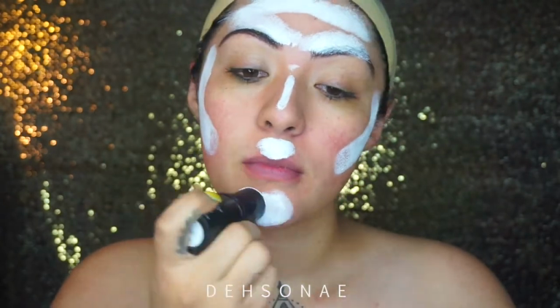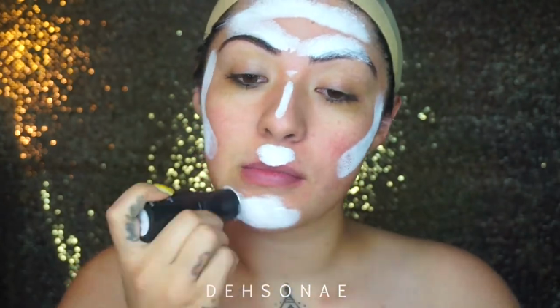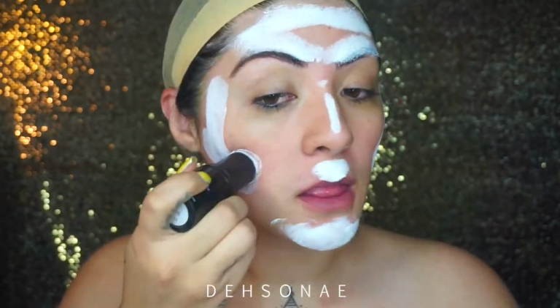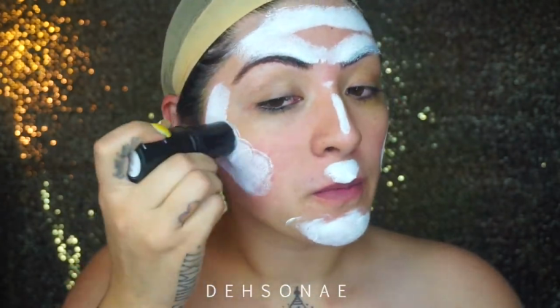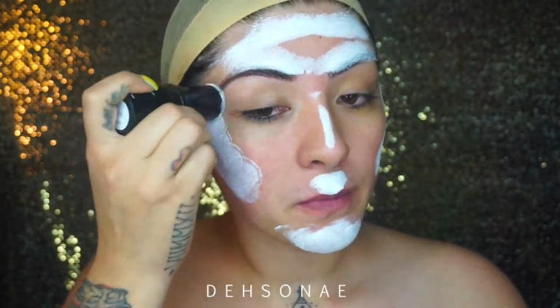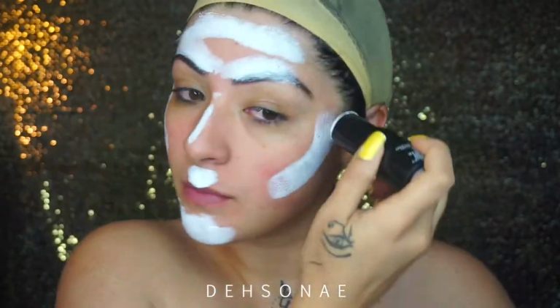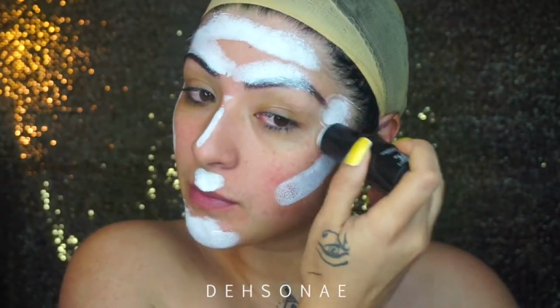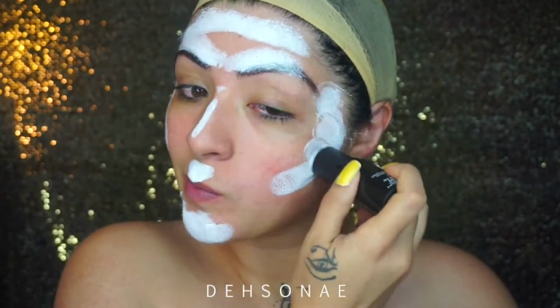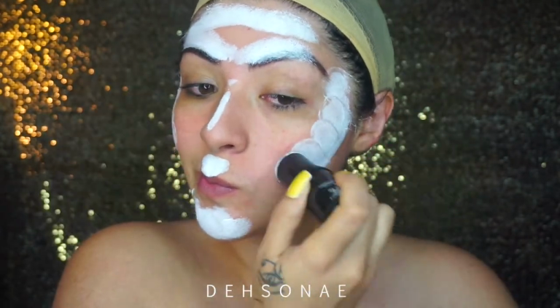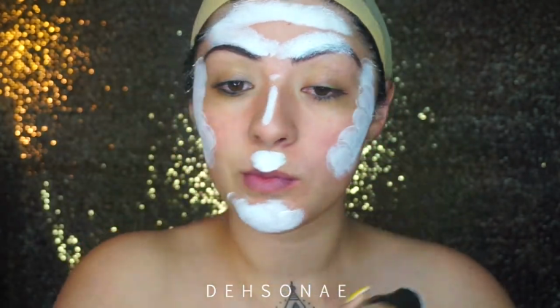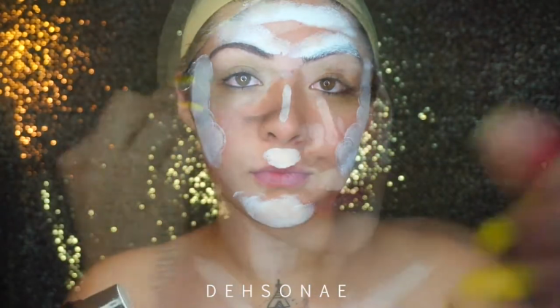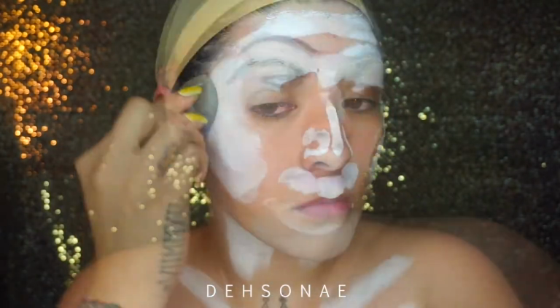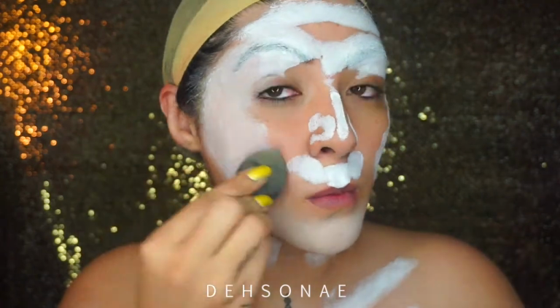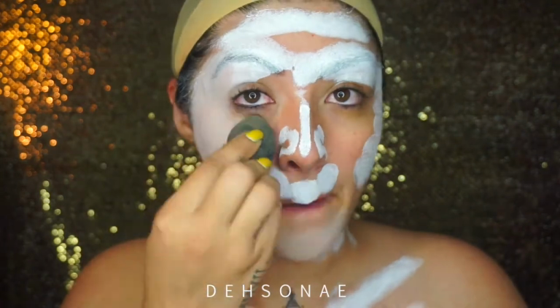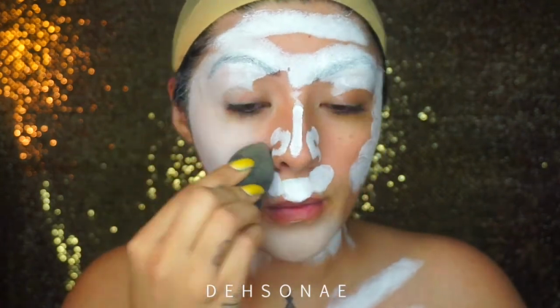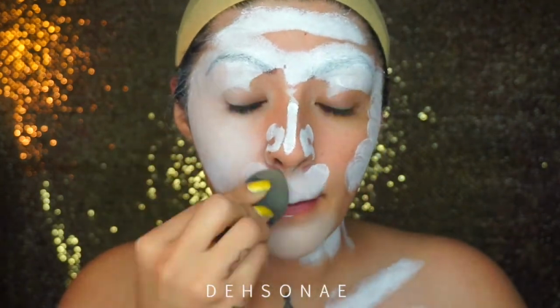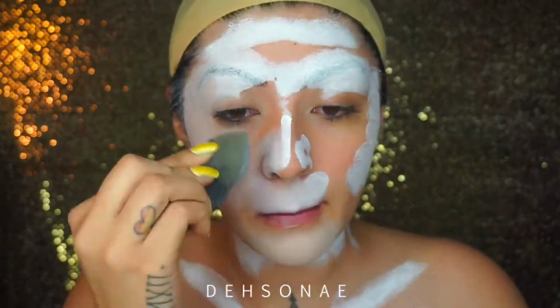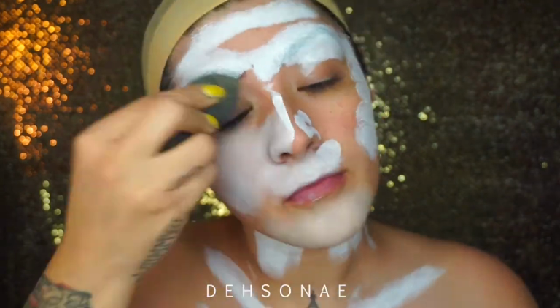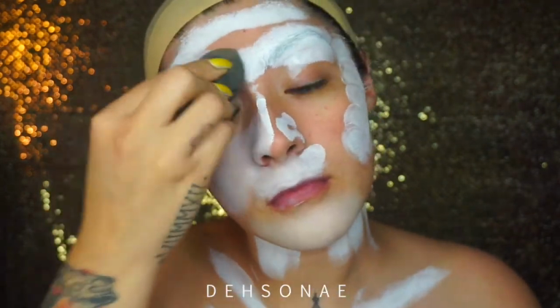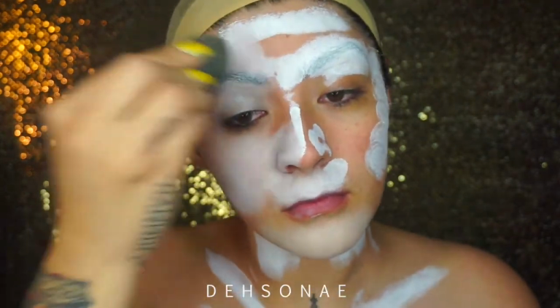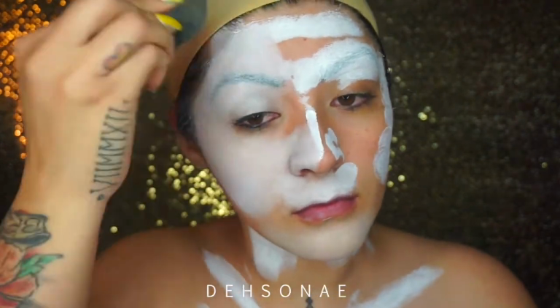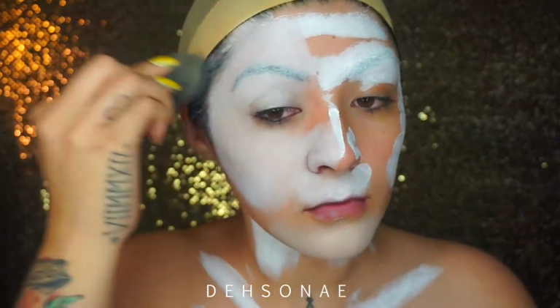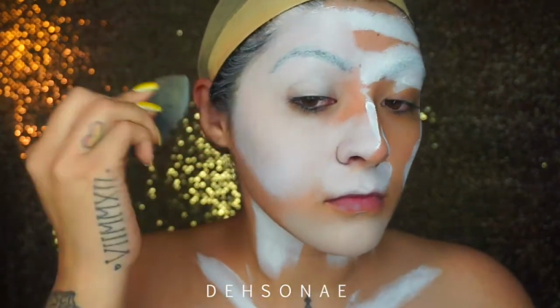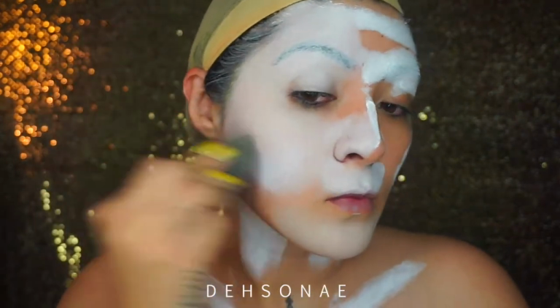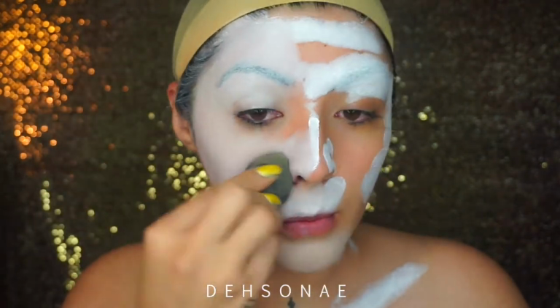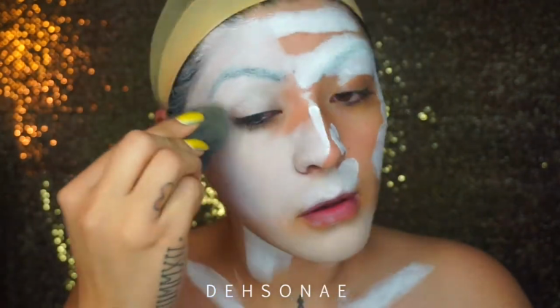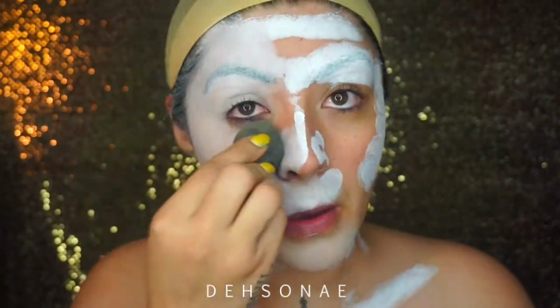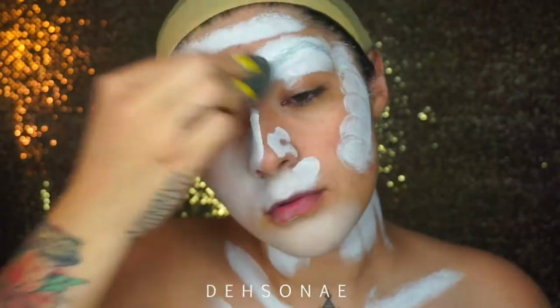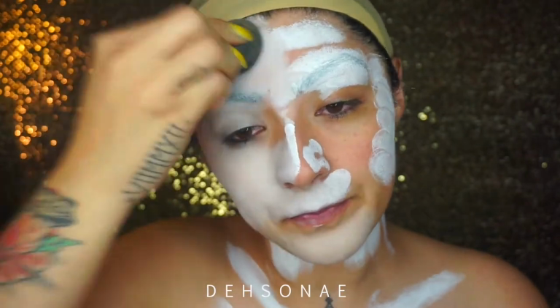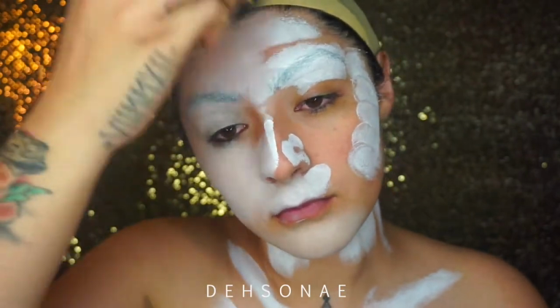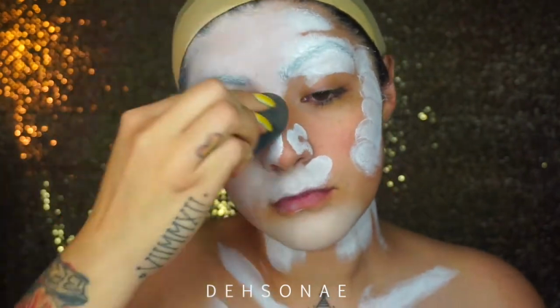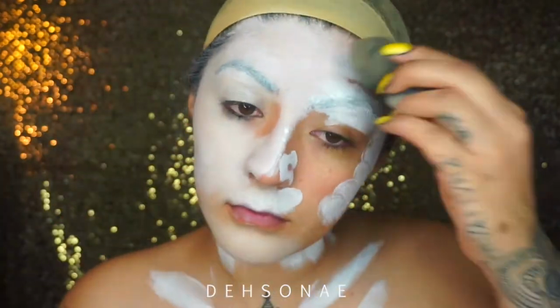We're gonna start off by putting our base down. I'm using the Makeup Forever cream paint in white and I'm just gonna take a damp beauty sponge or any type of sponge and just blend everything out.